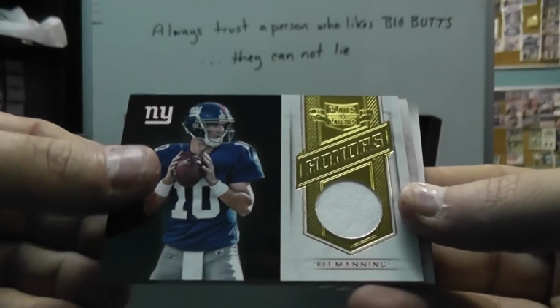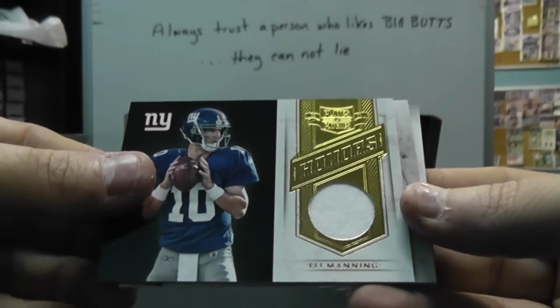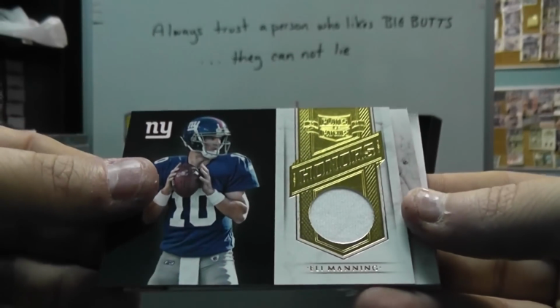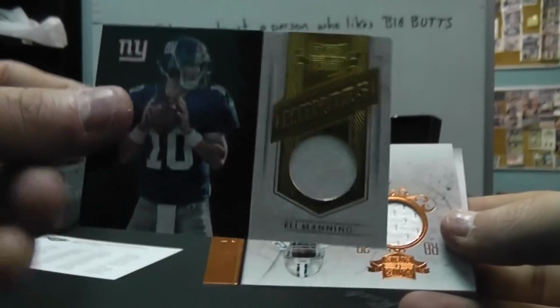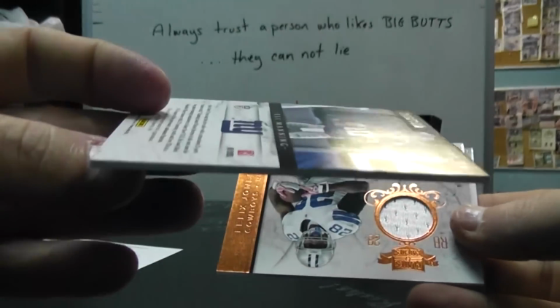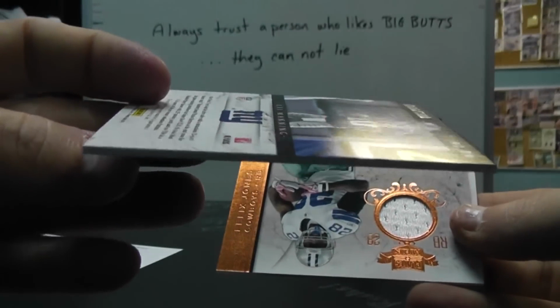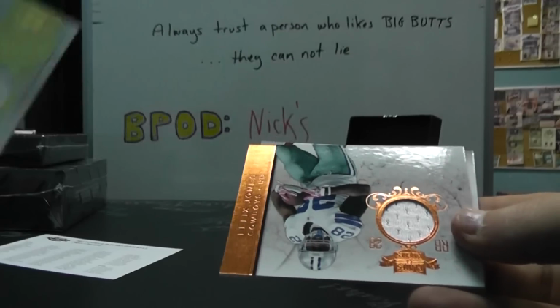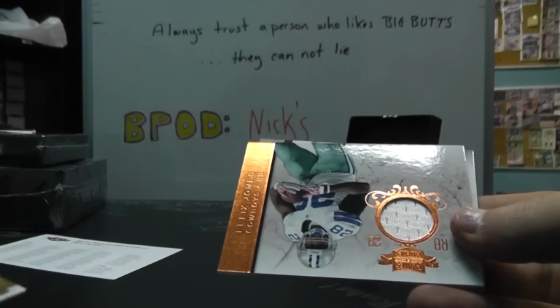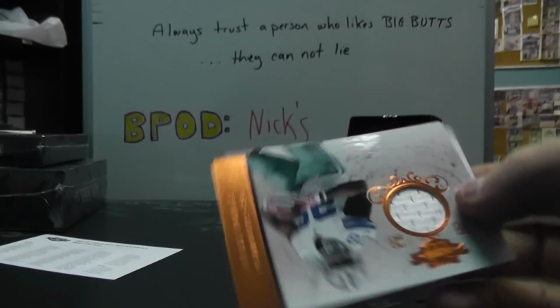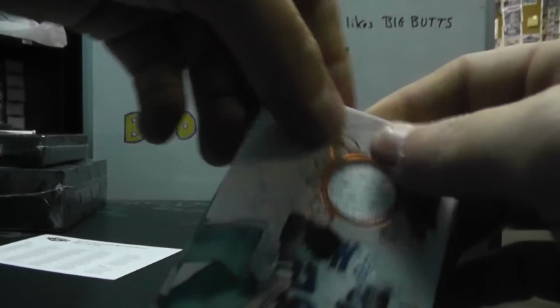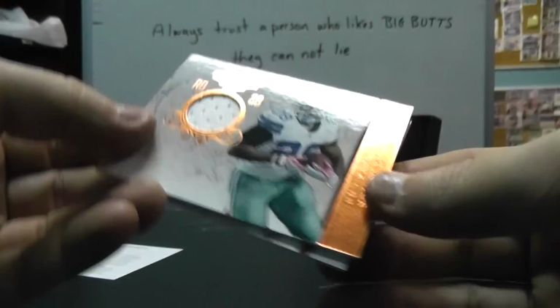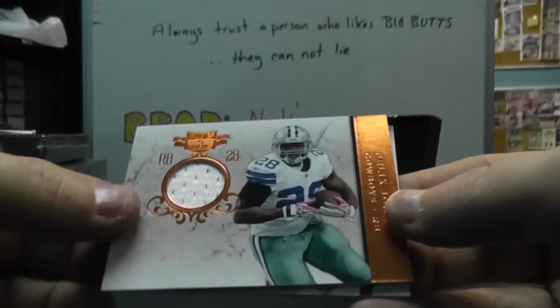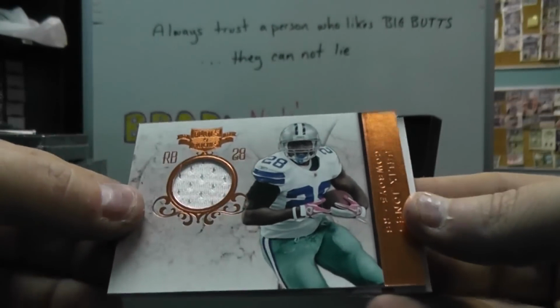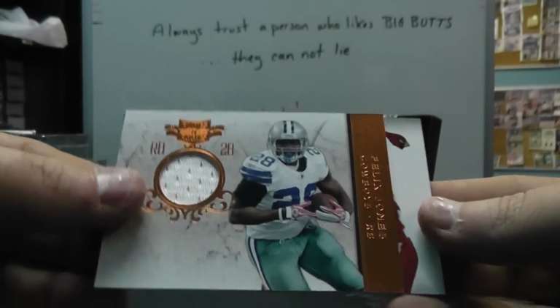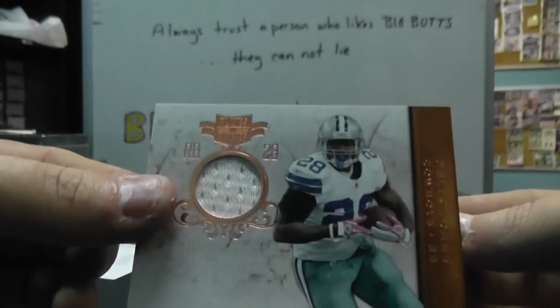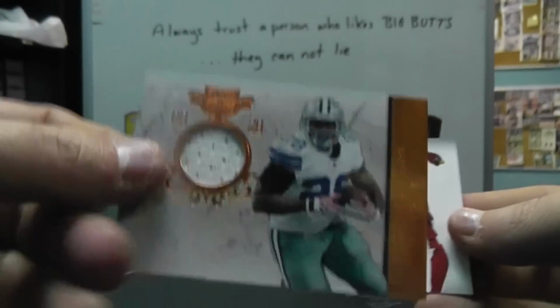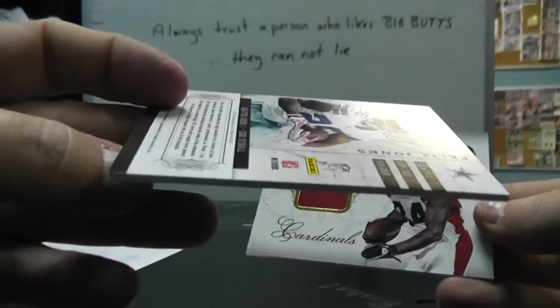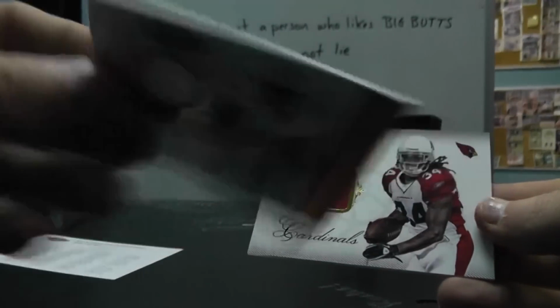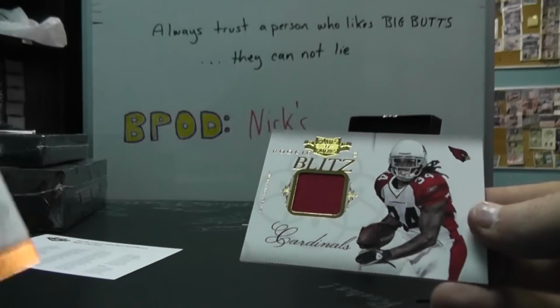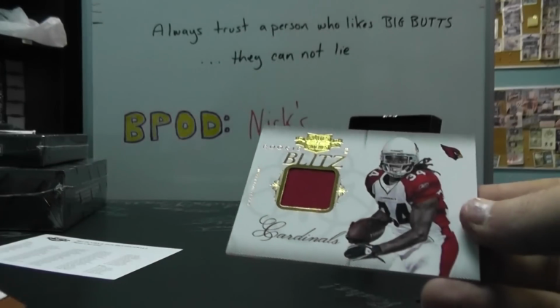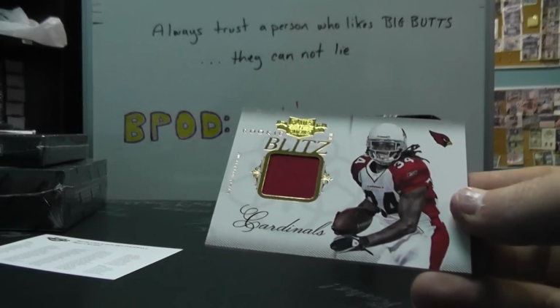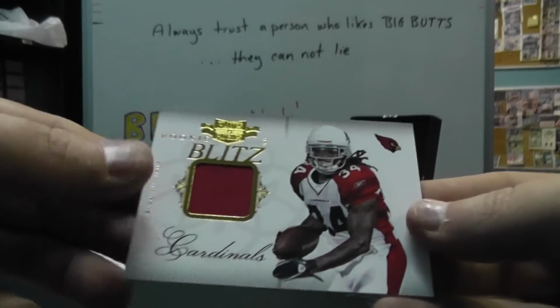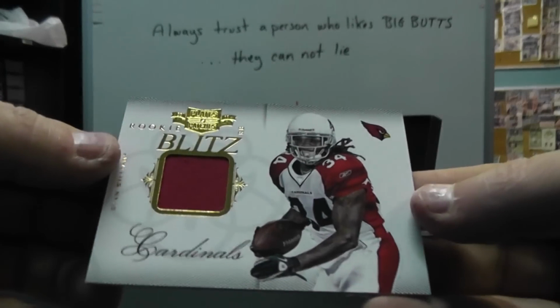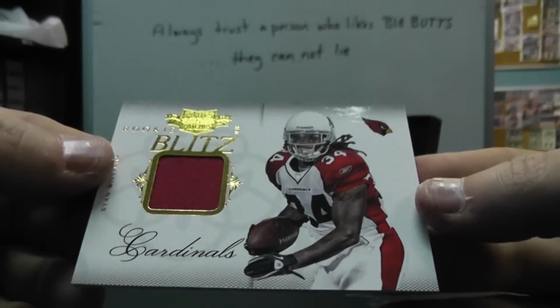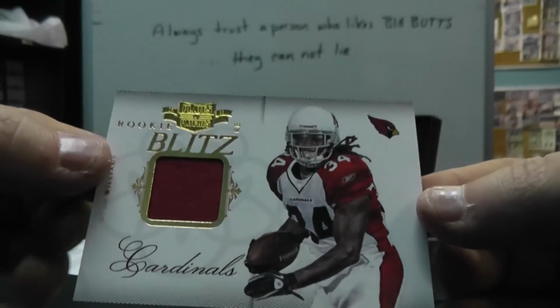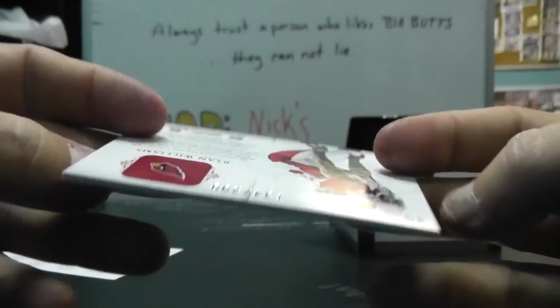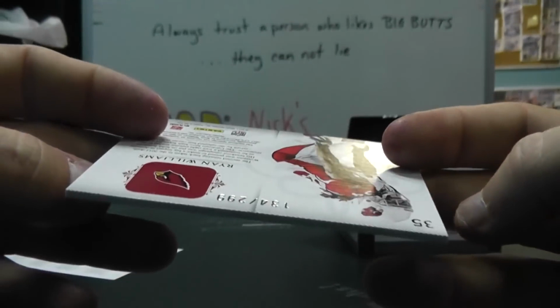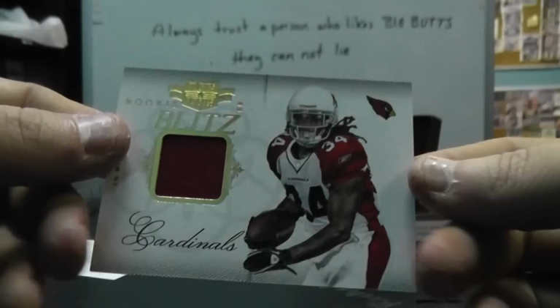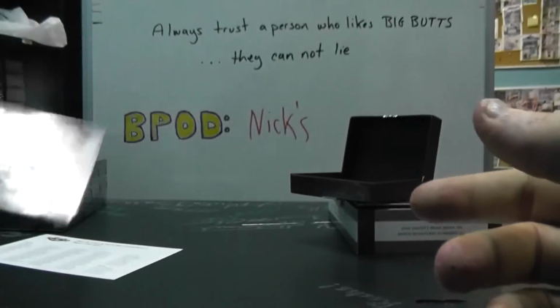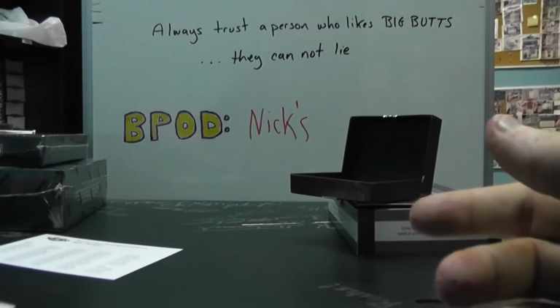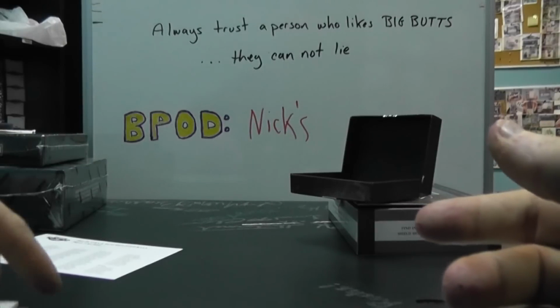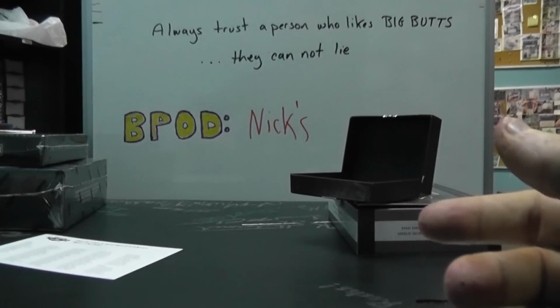Then we got Eli Manning jersey — that one's $1.99. And a jersey of Felix Jones, $2.99. And a jersey of Ryan Williams, $2.99. Pretty solid, though.